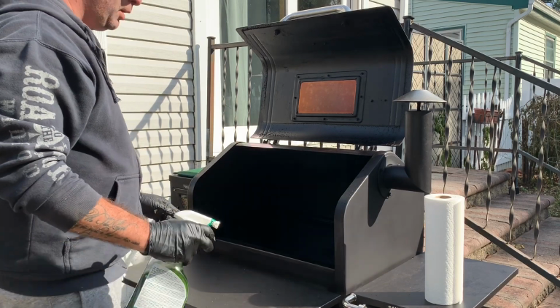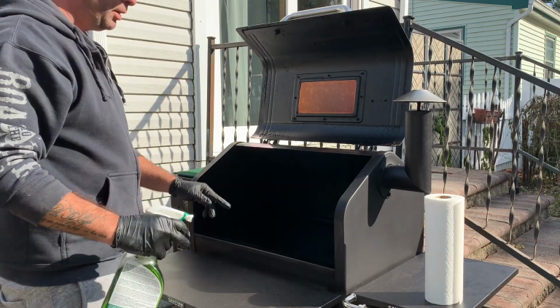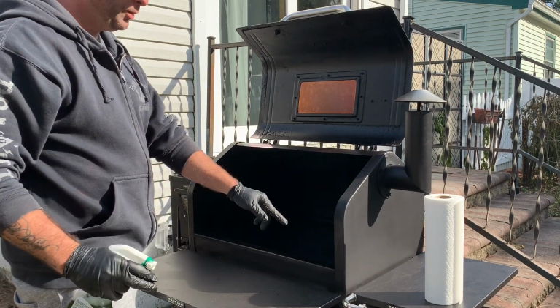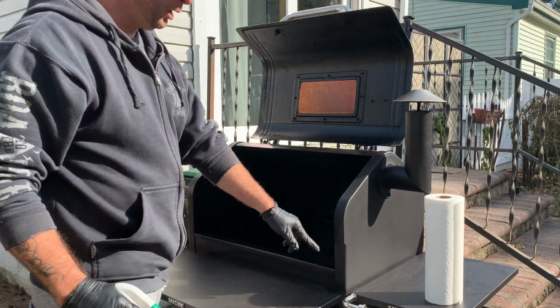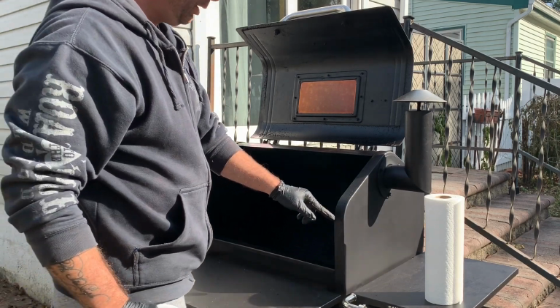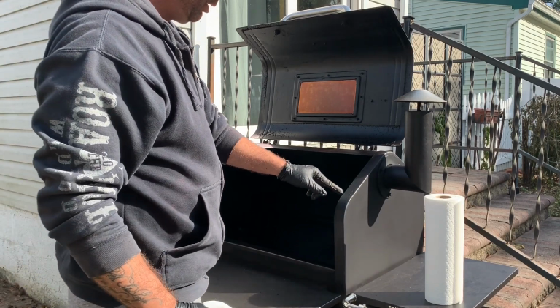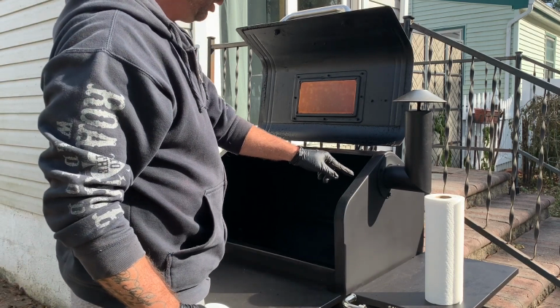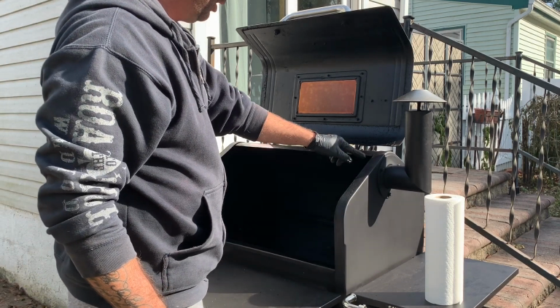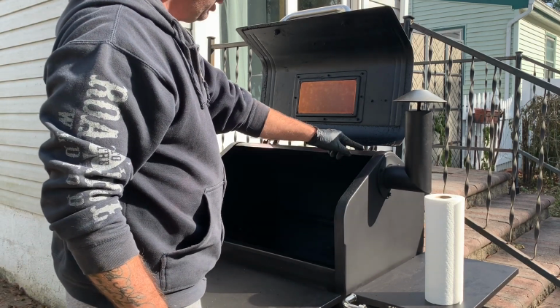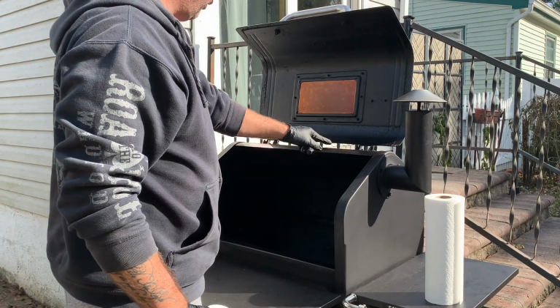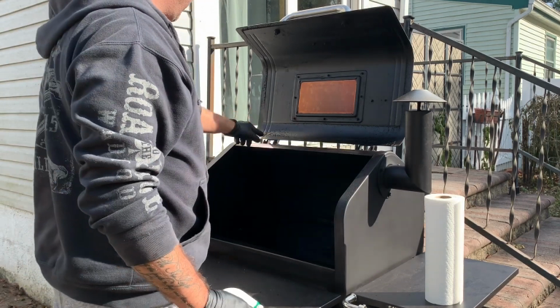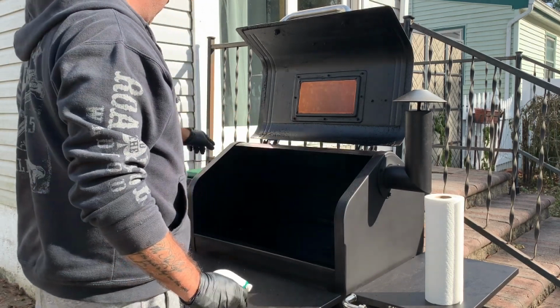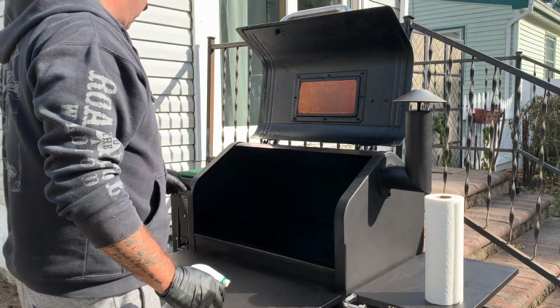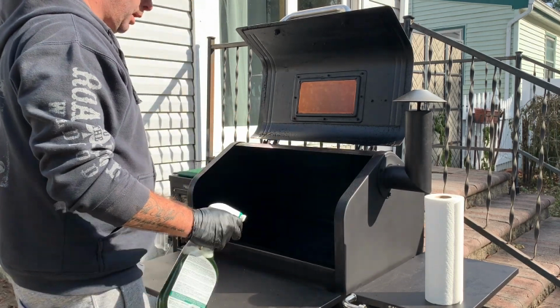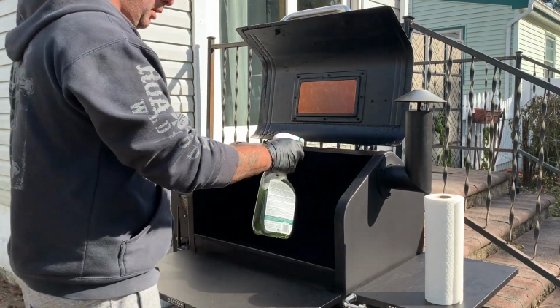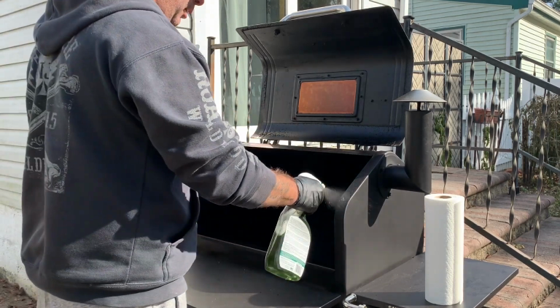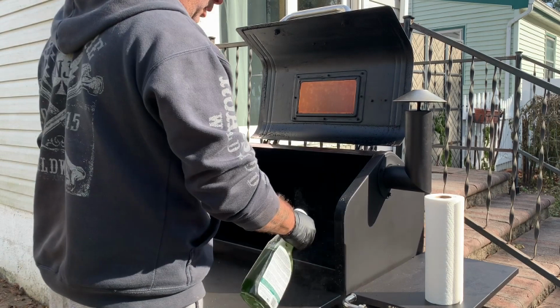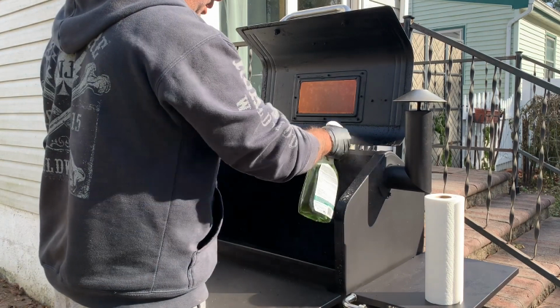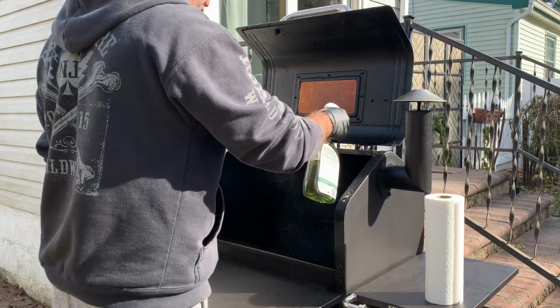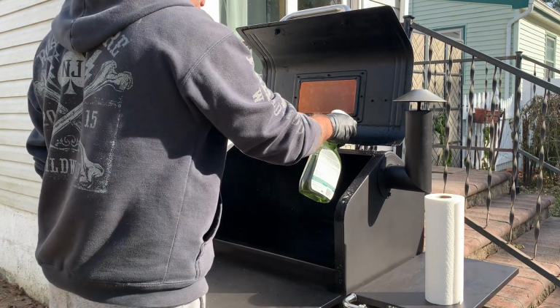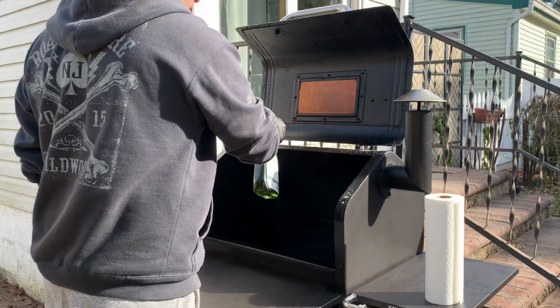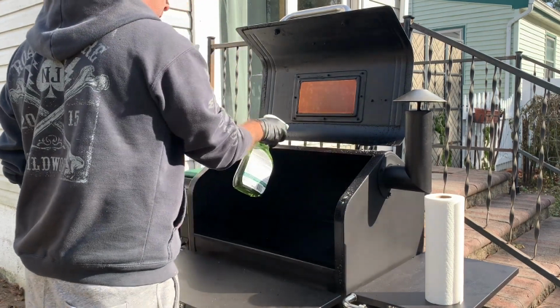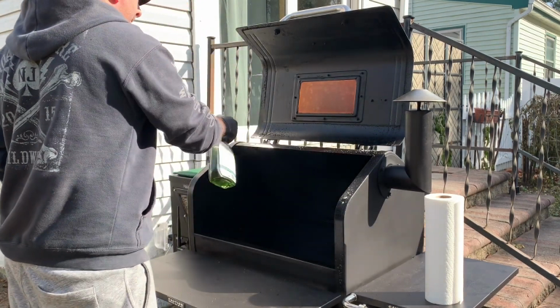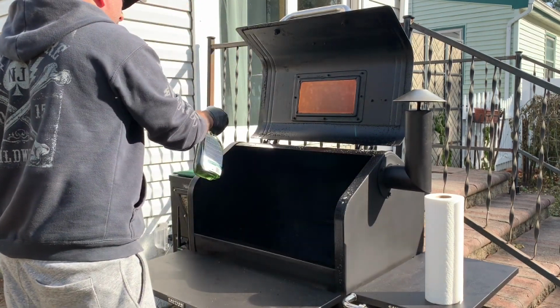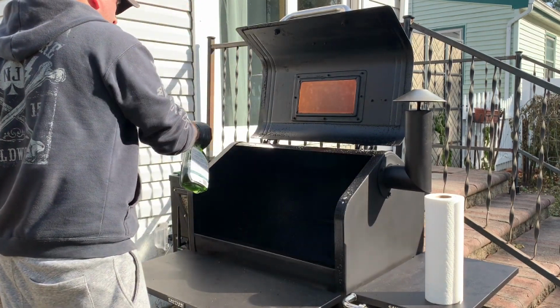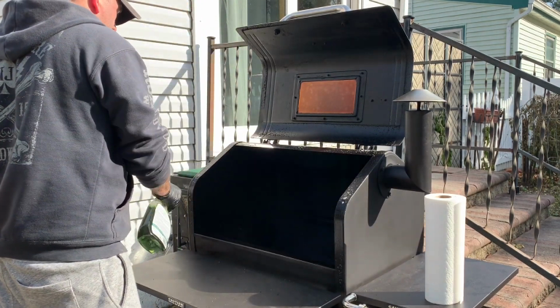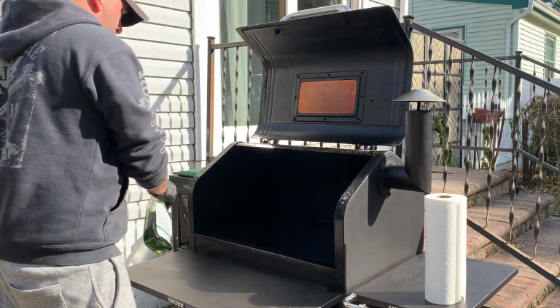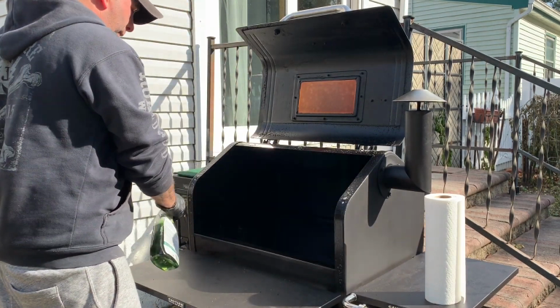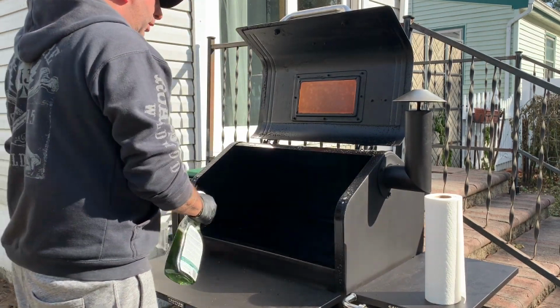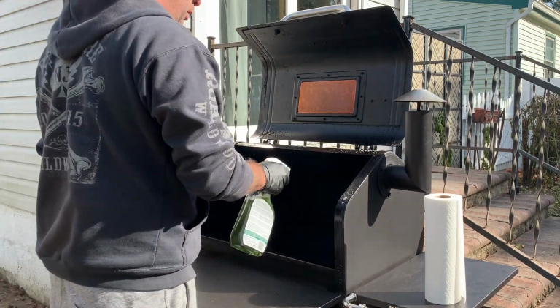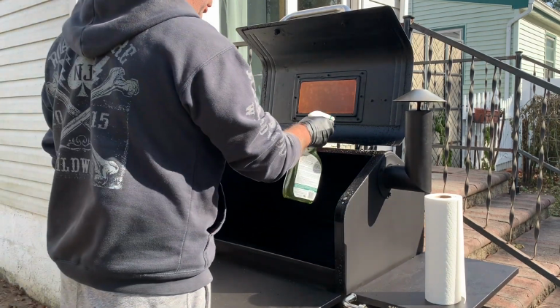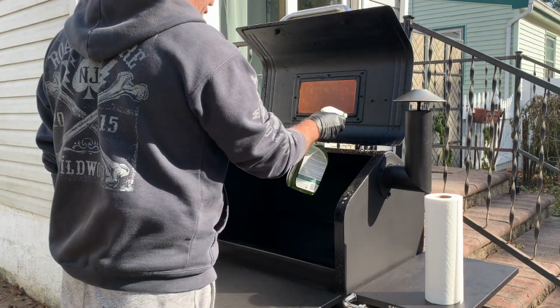So now I'm just going to get this rim around the outside here with a quick little spray.